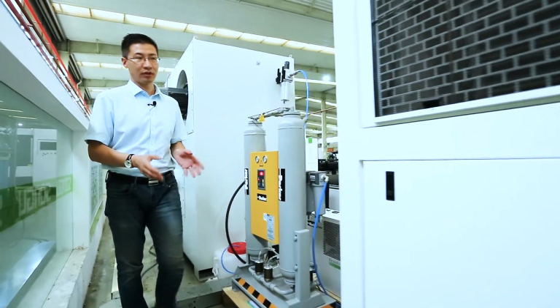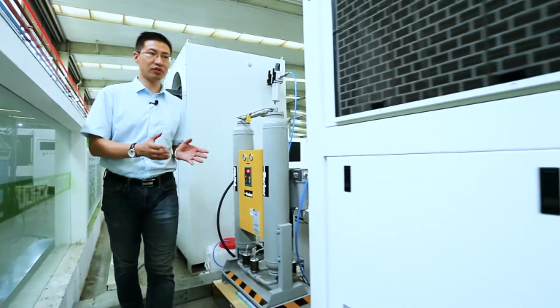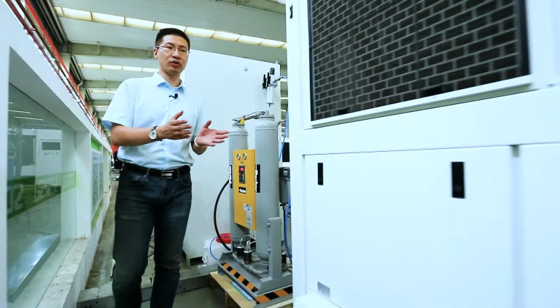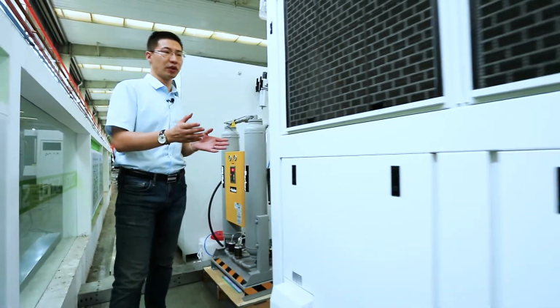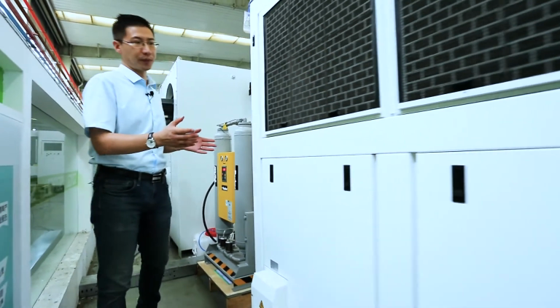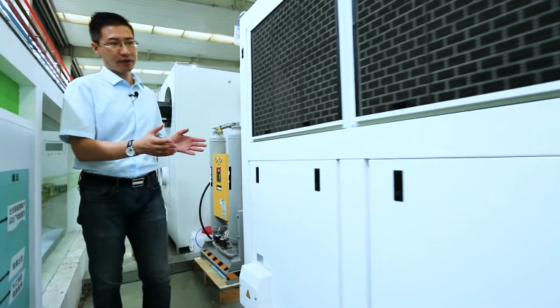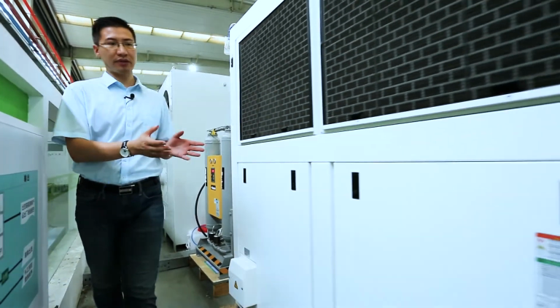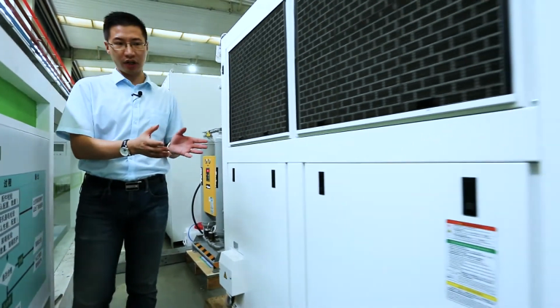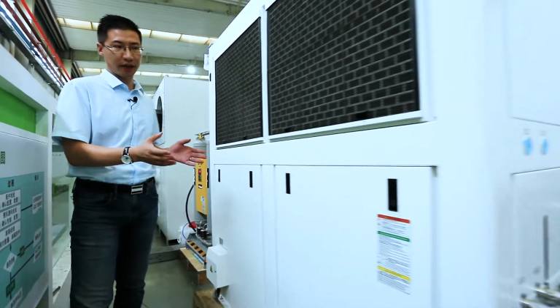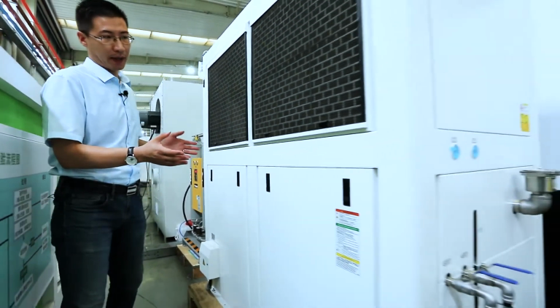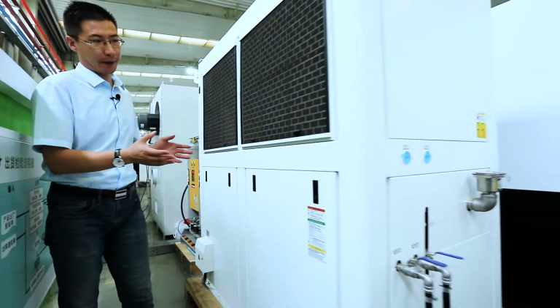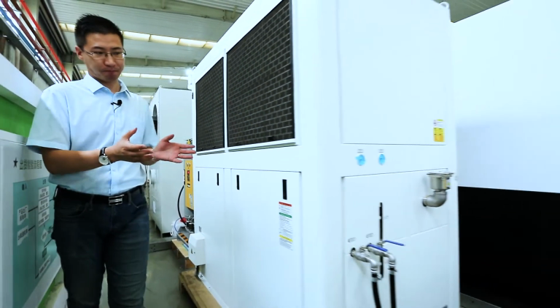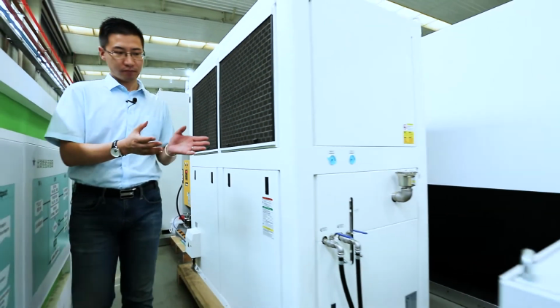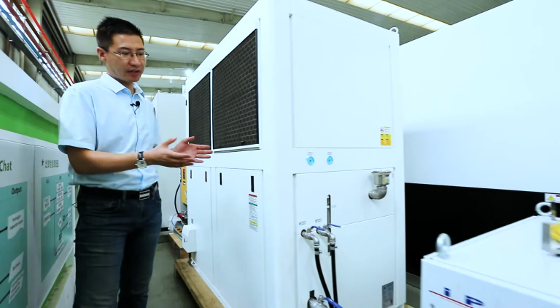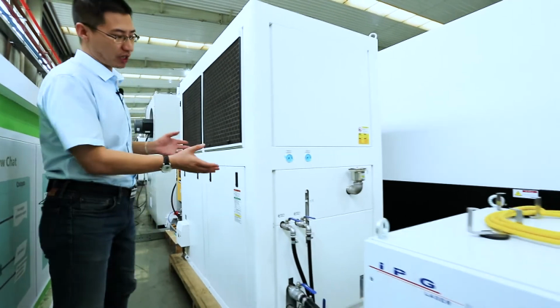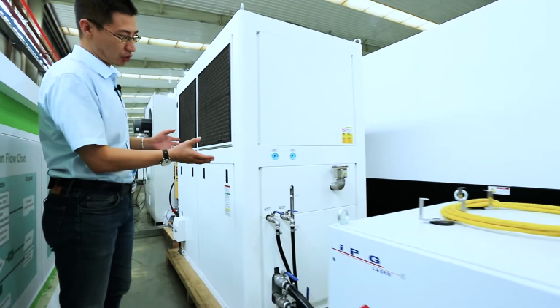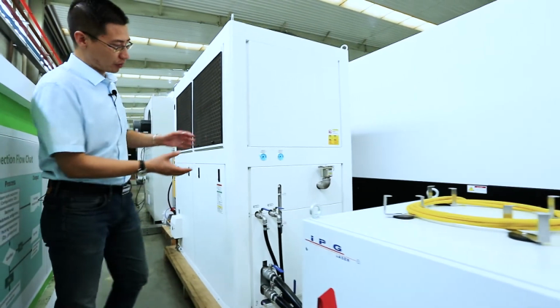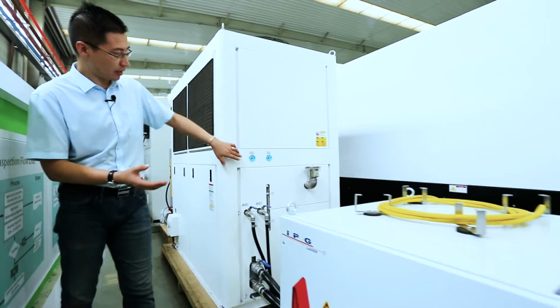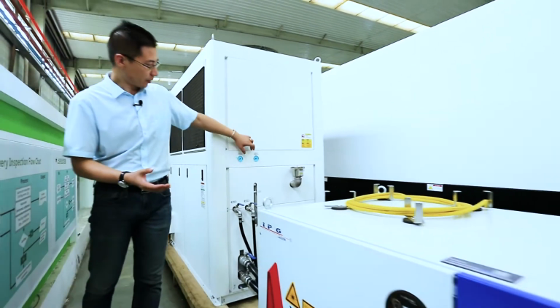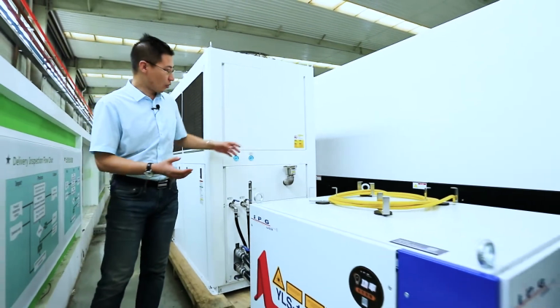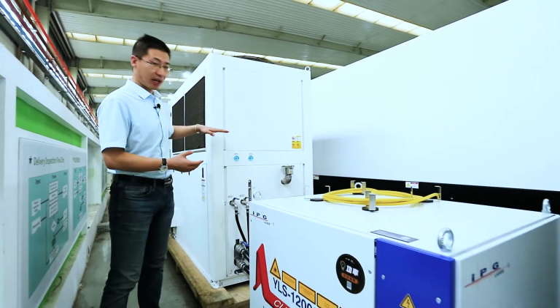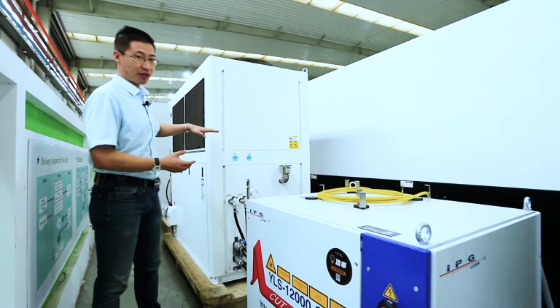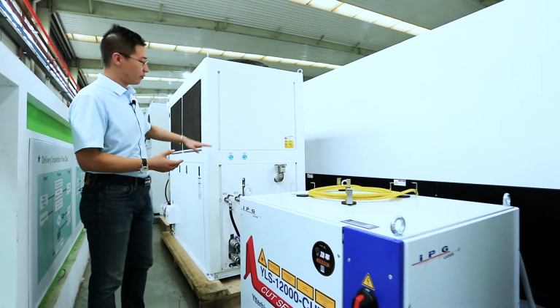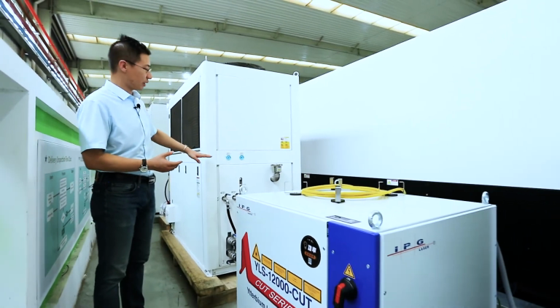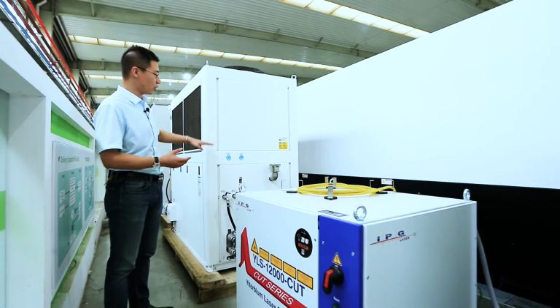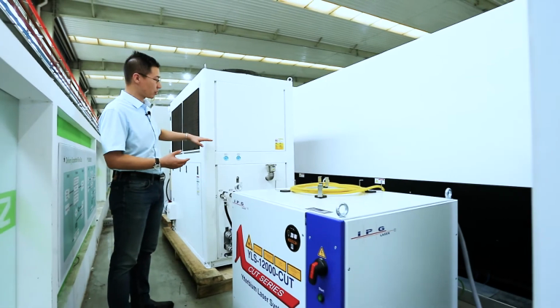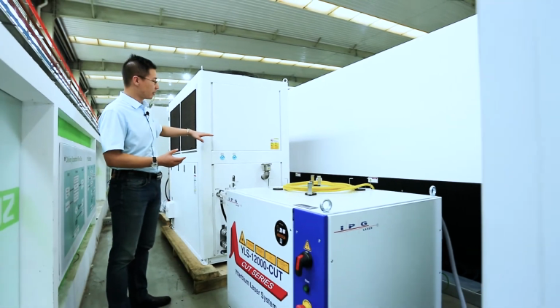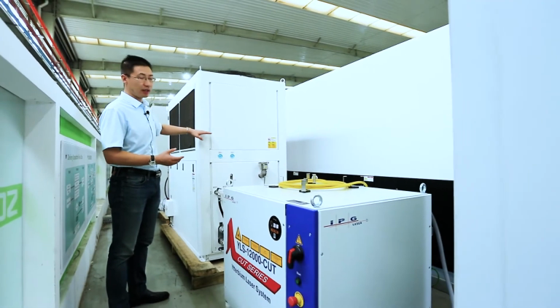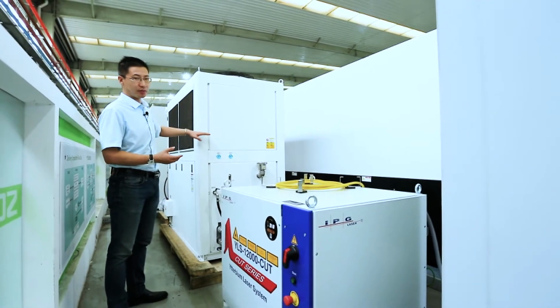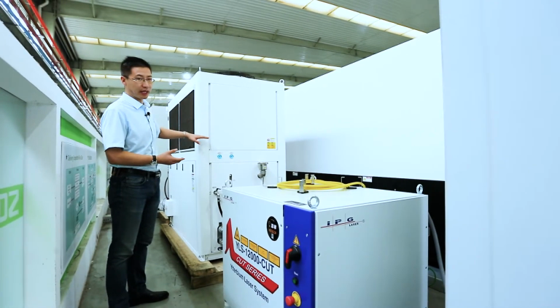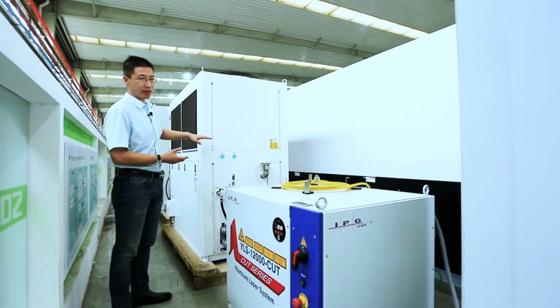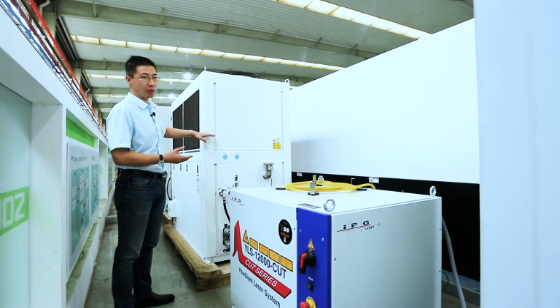Now let's move on to the water chiller. This is the best water chiller in China. It has dual temperature control — one for the high temperature and one for the low temperature — to make sure it works properly in both summer and winter.